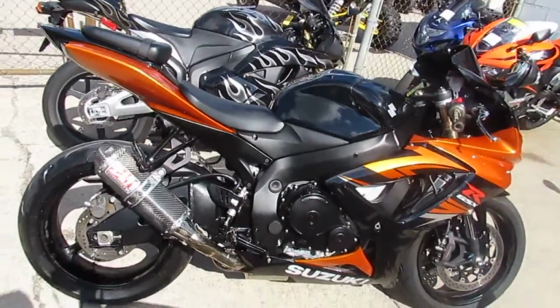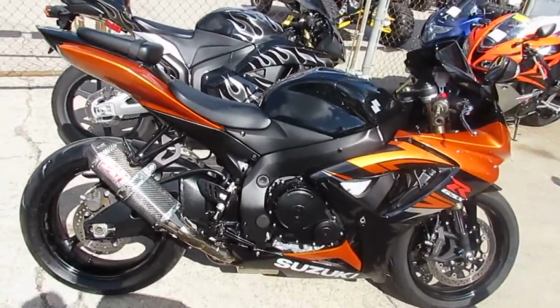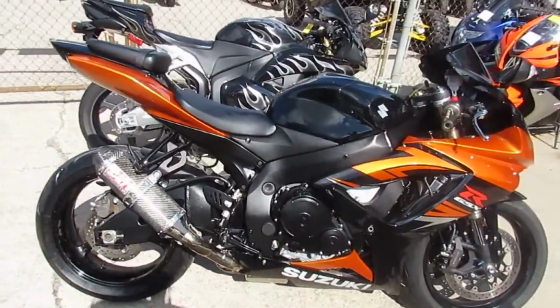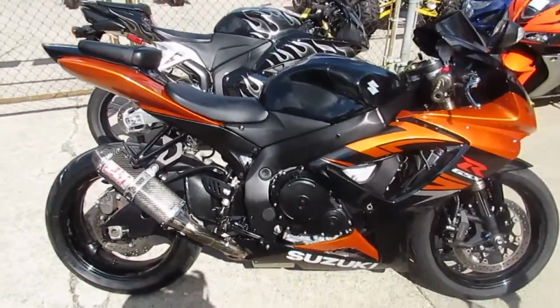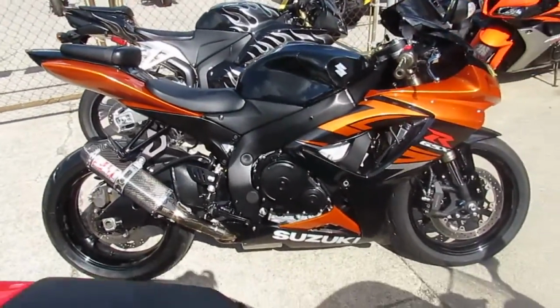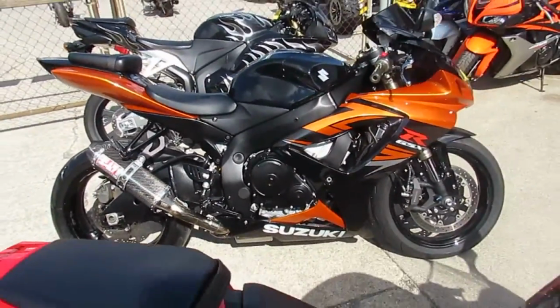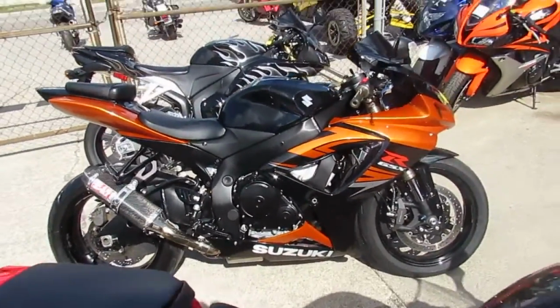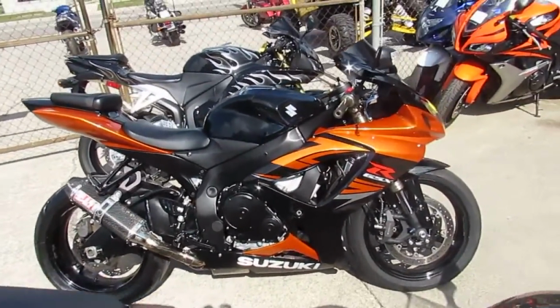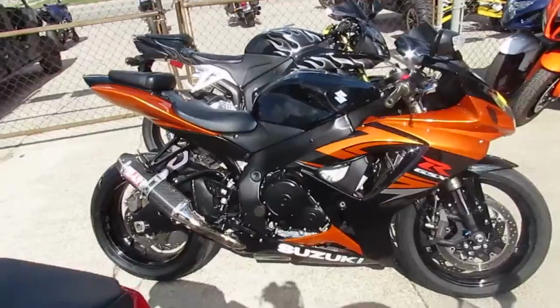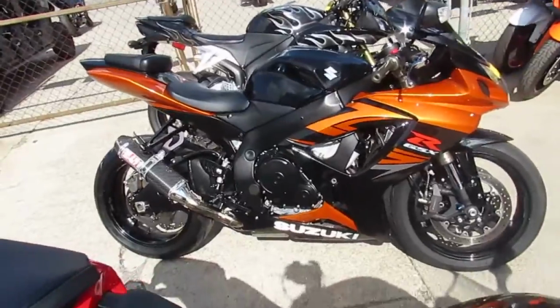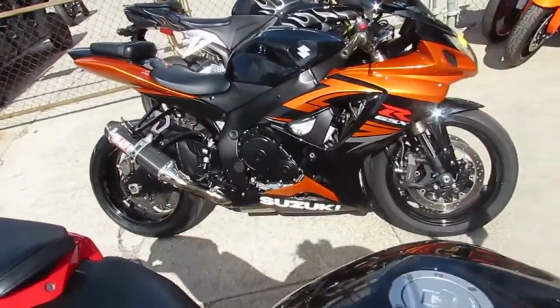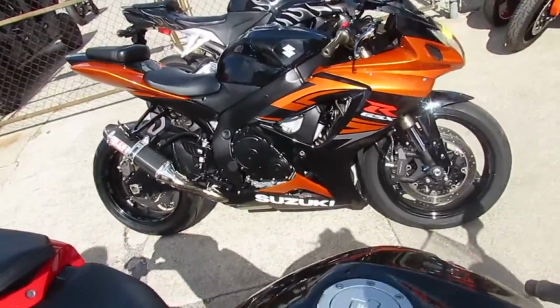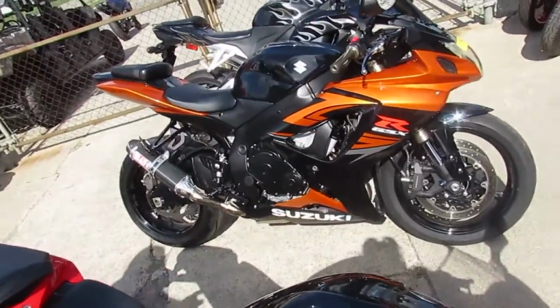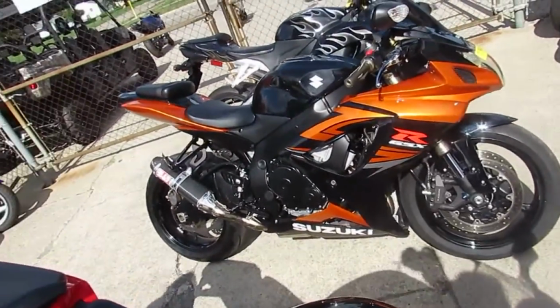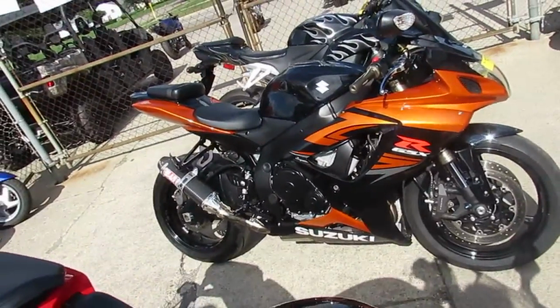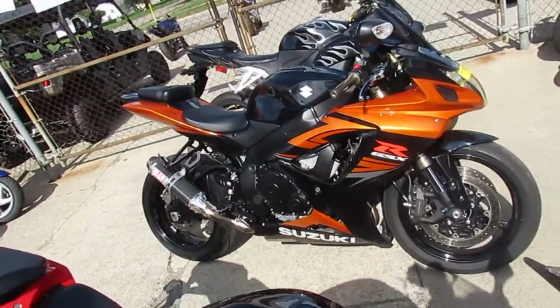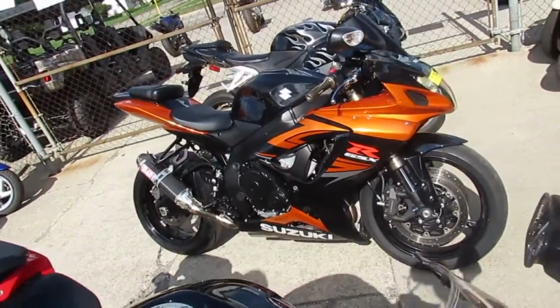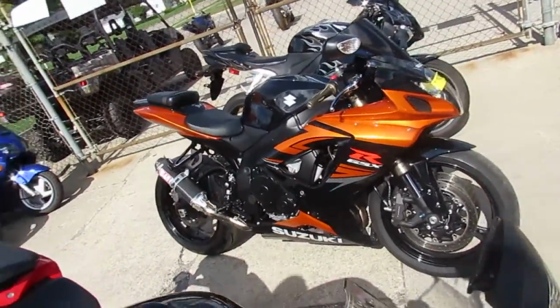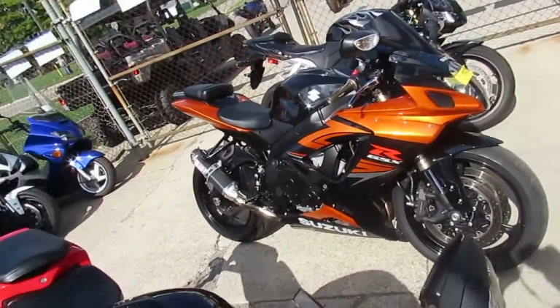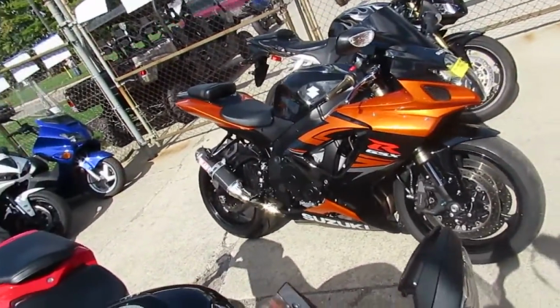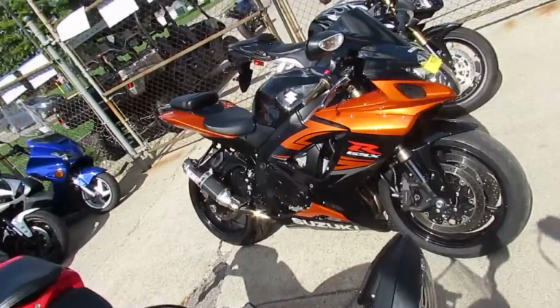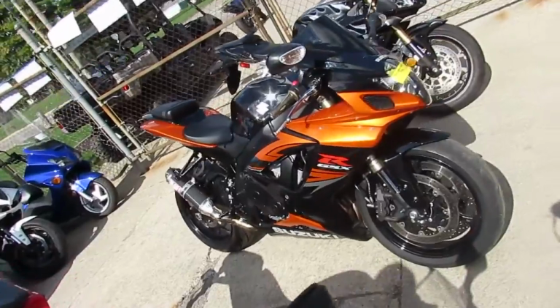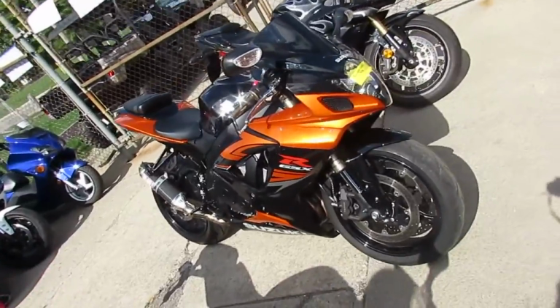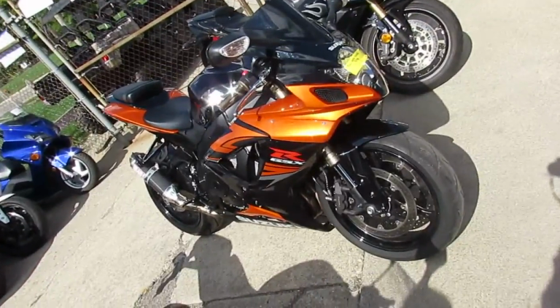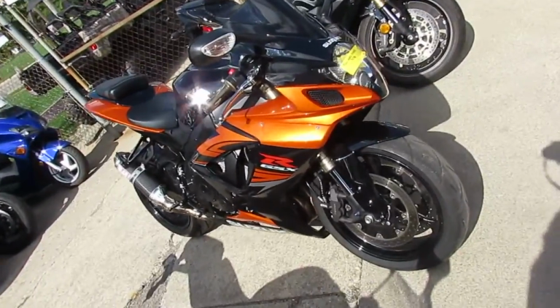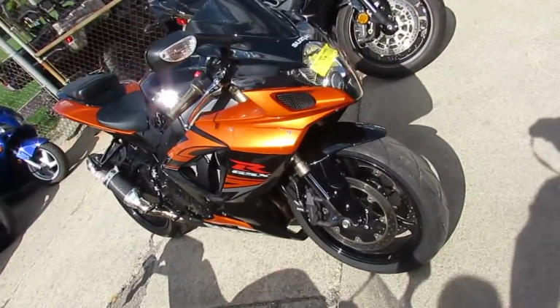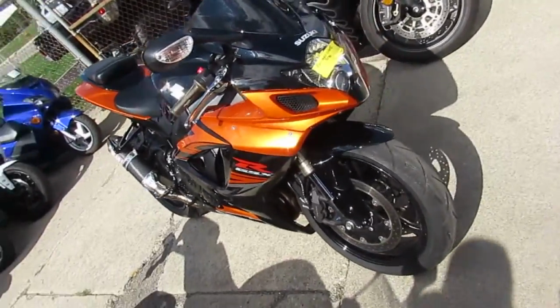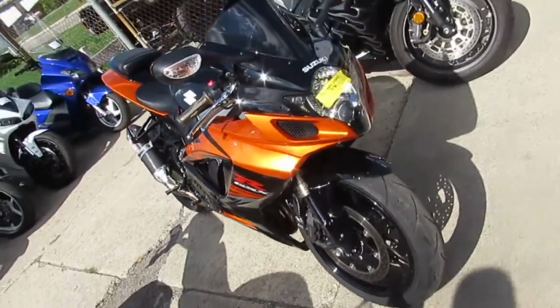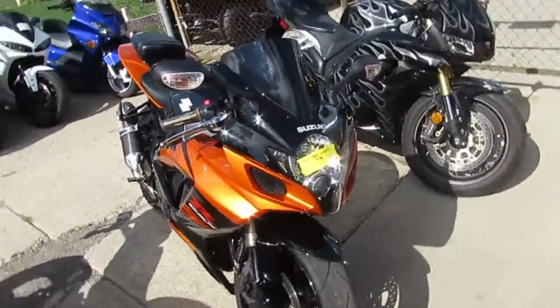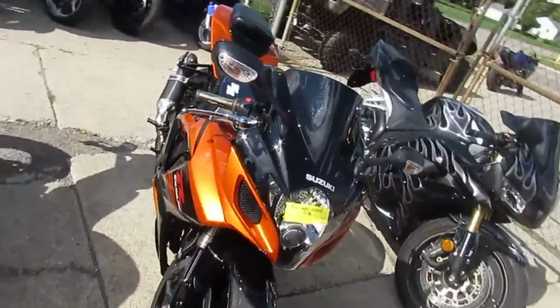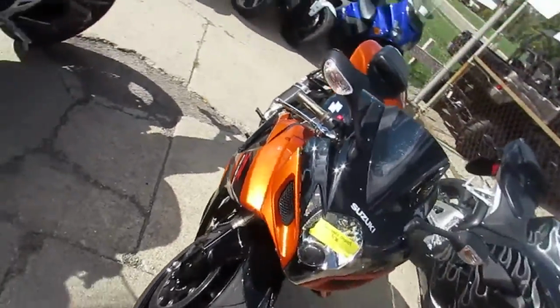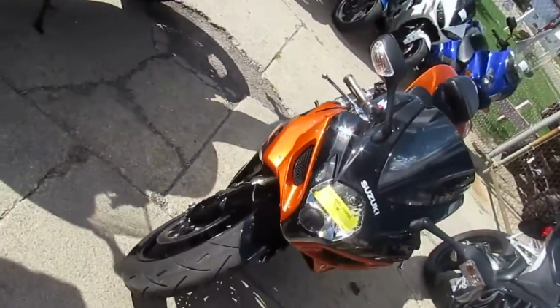Hey guys, it's Andrew at Approval Powersports. The sun's shining, it's a beautiful day in October to be out riding, and I got the bike here for you. It's a 2007 Suzuki Gixxer 600 crotch-rocket for sale, only $5,999.